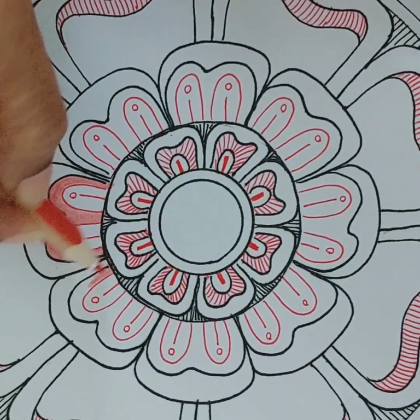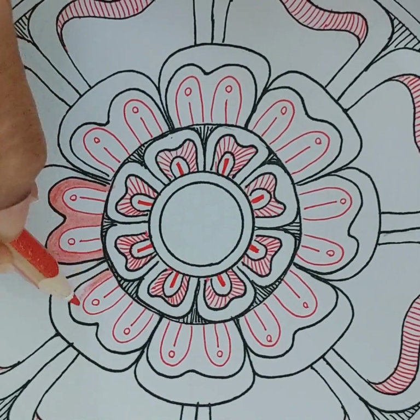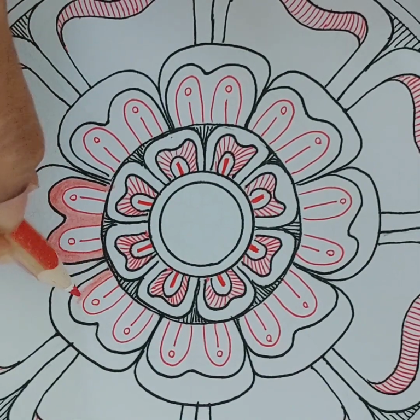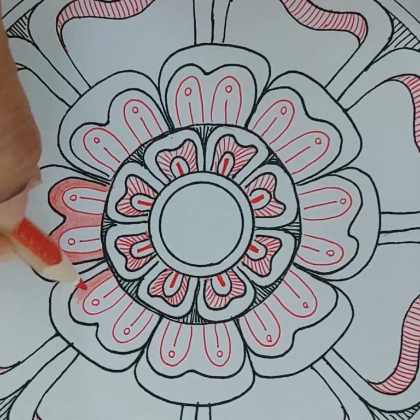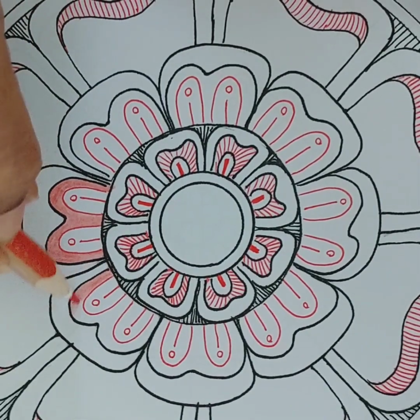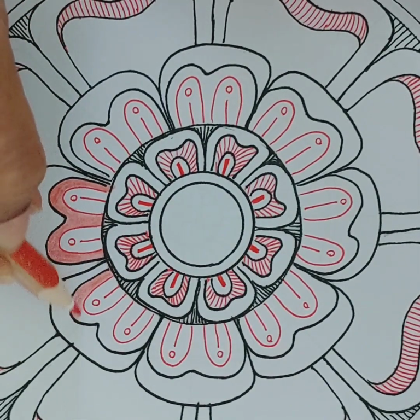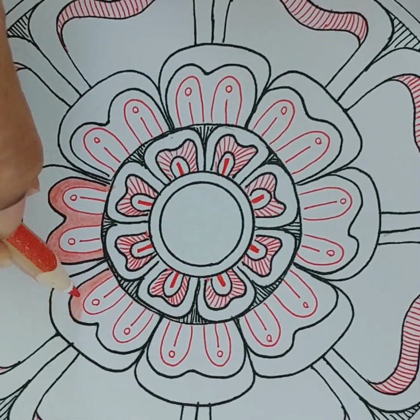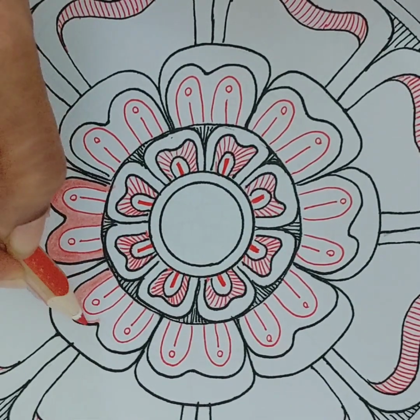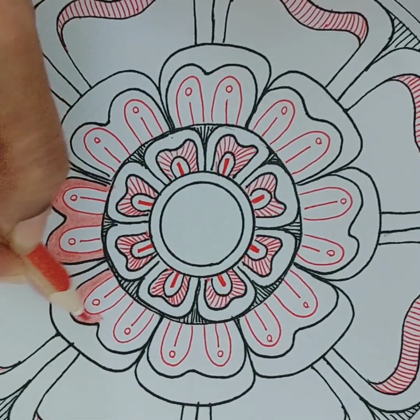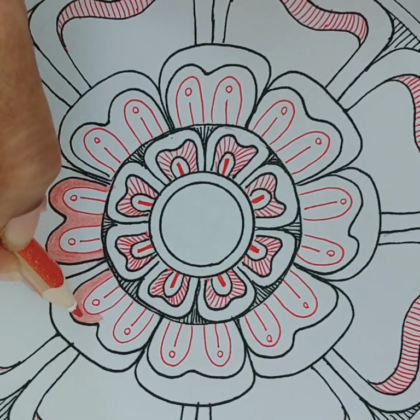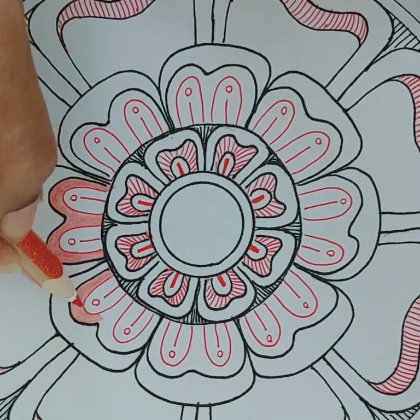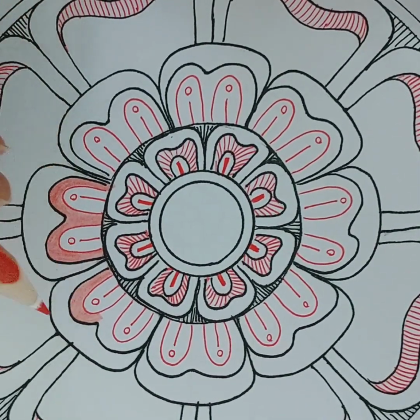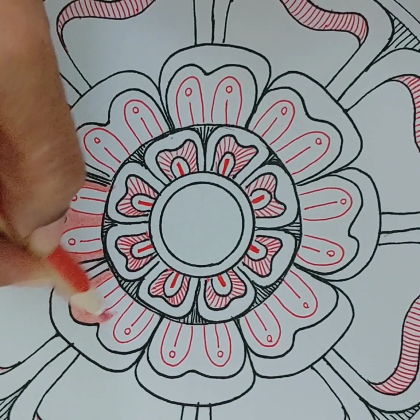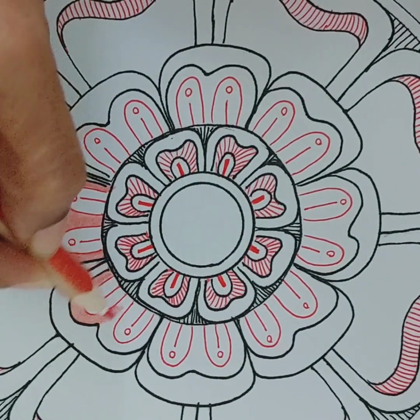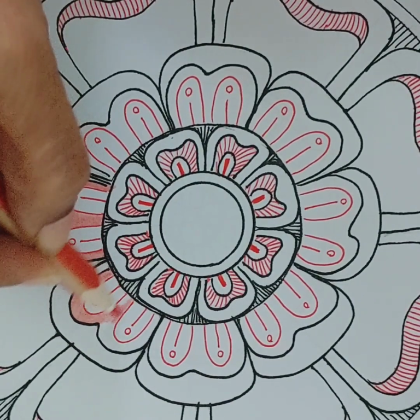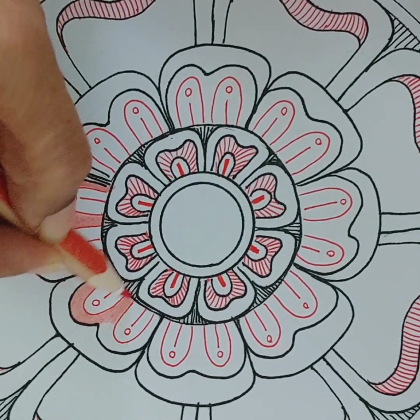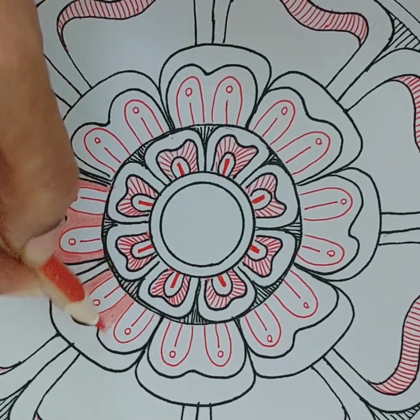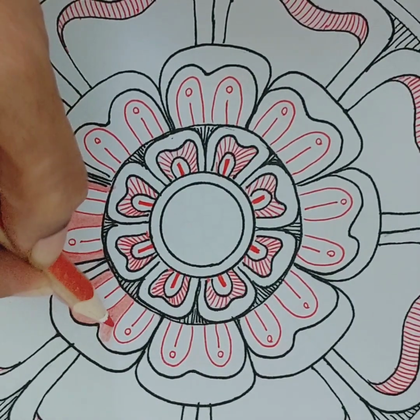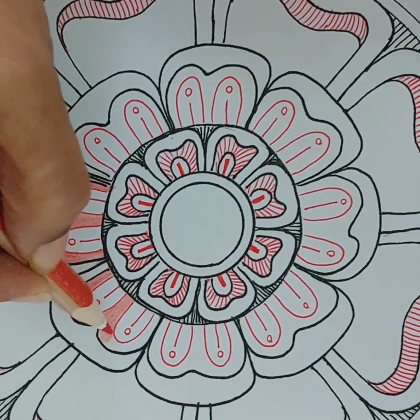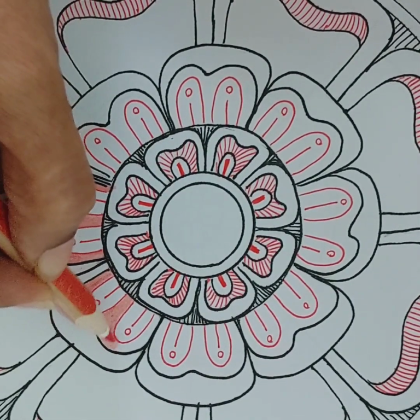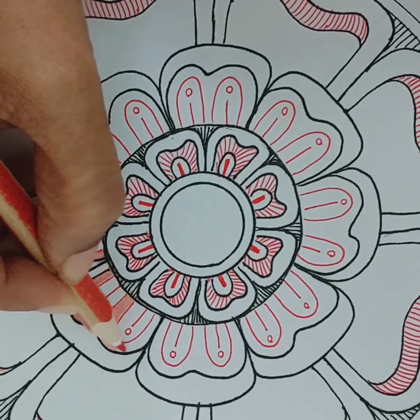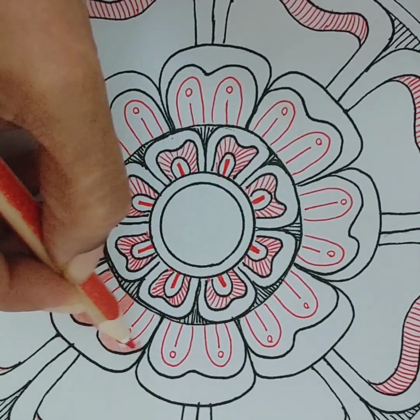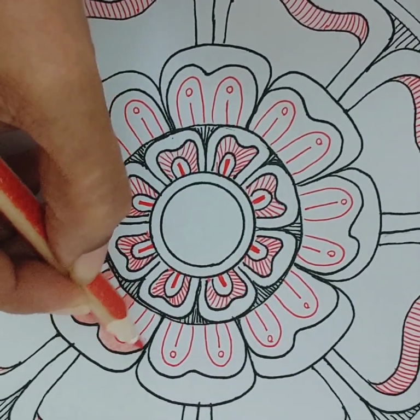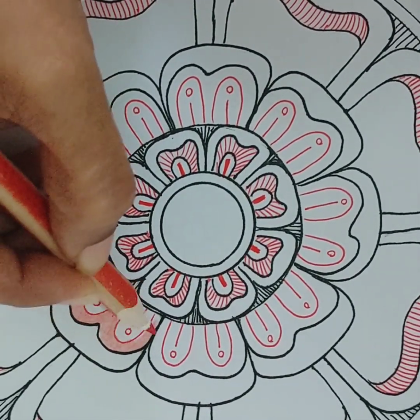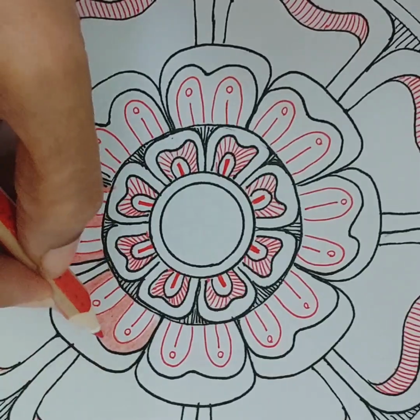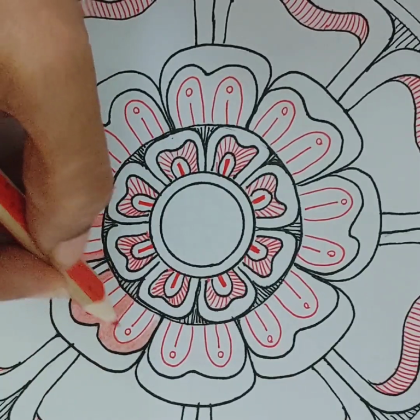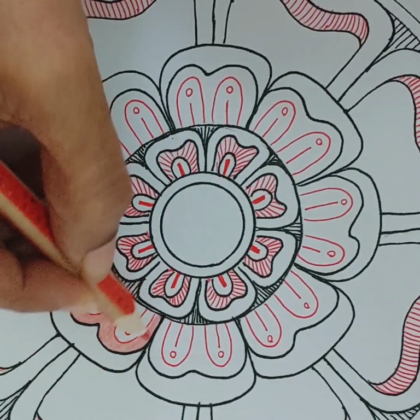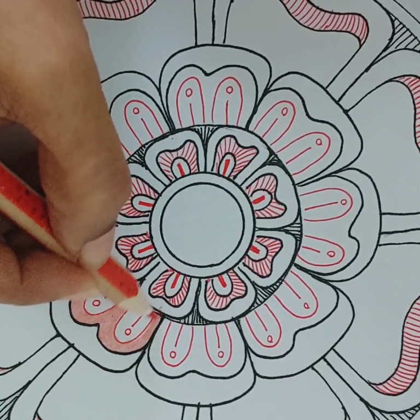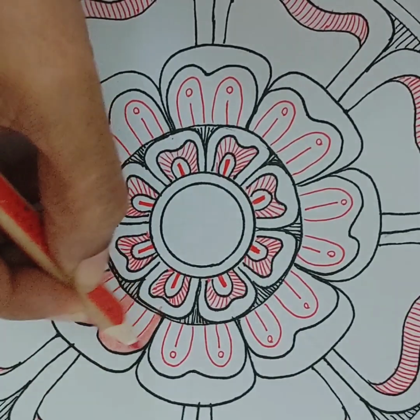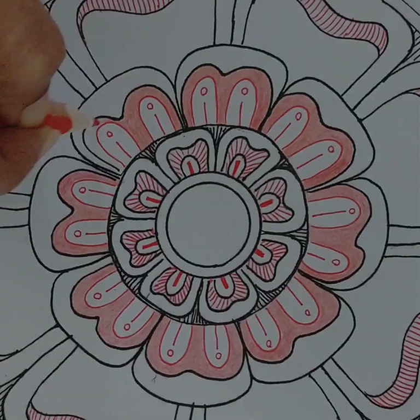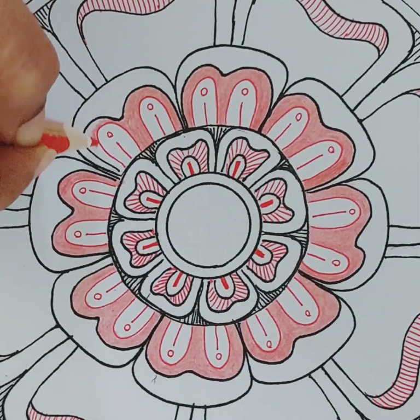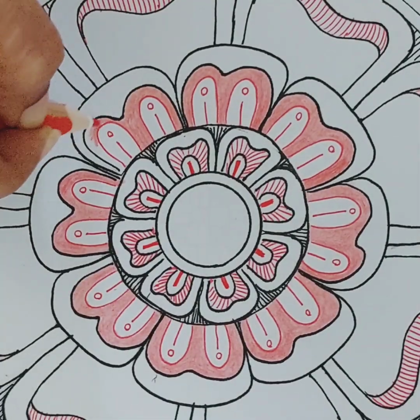Now, finally, I'm taking a color pencil to fill in some of the spaces. I'm going to use just red, black and white as my theme.